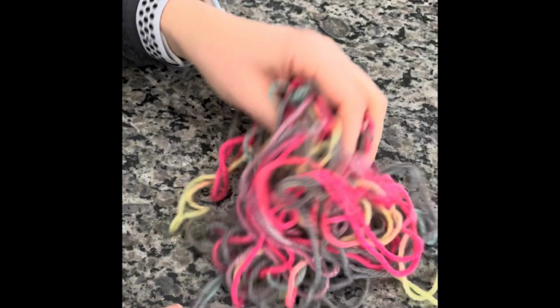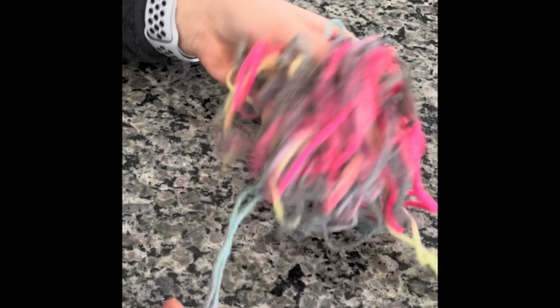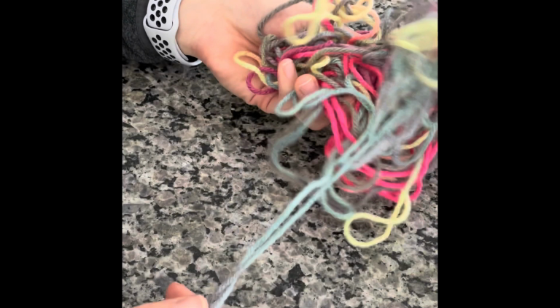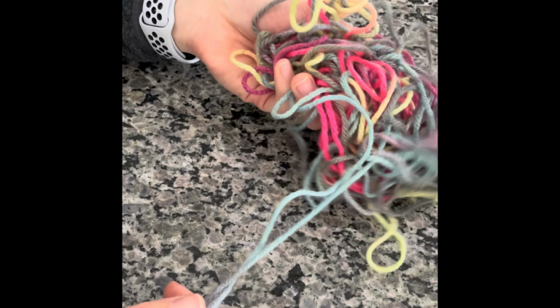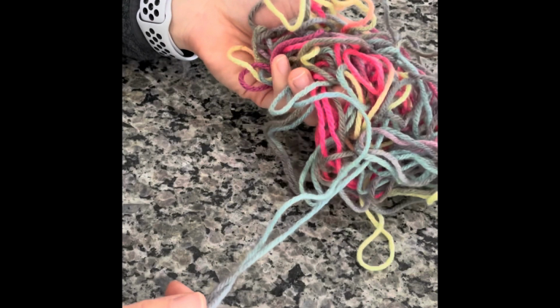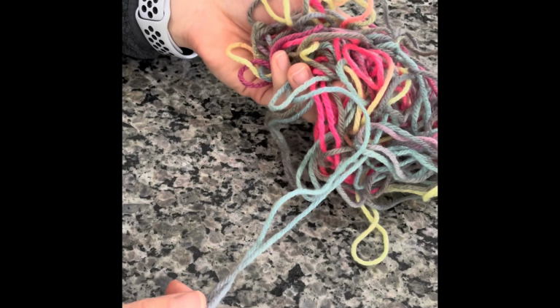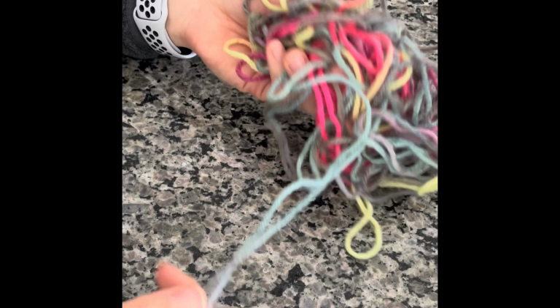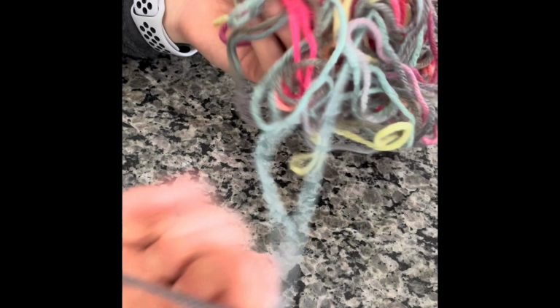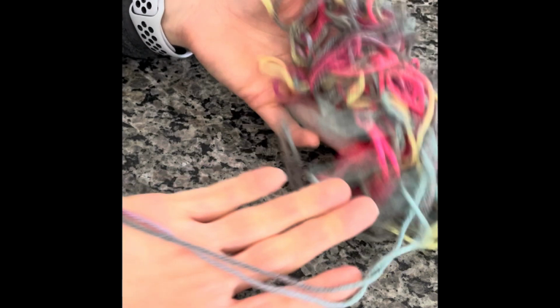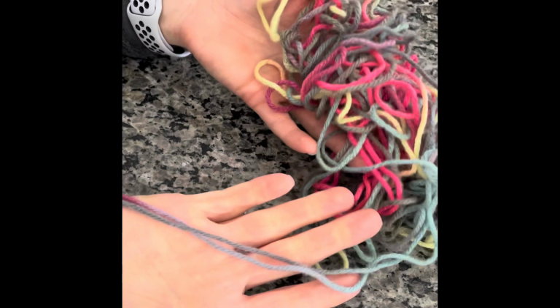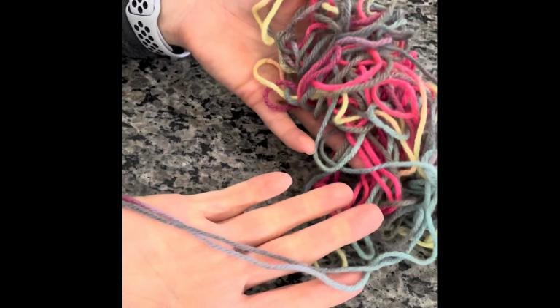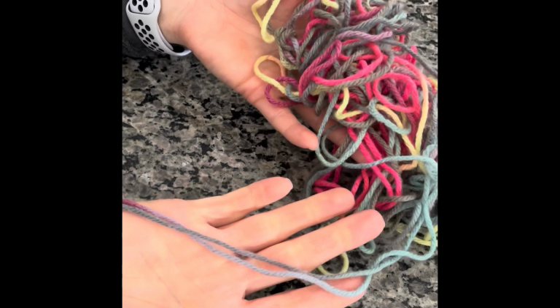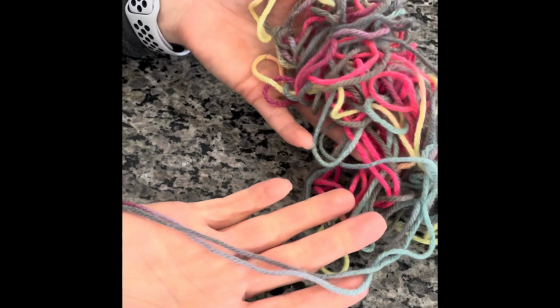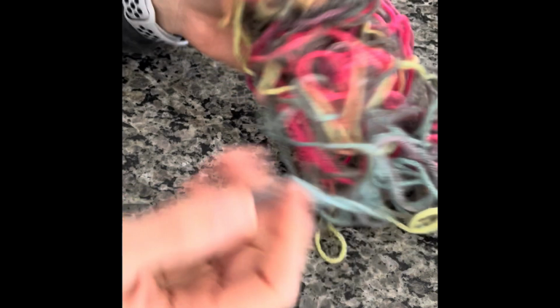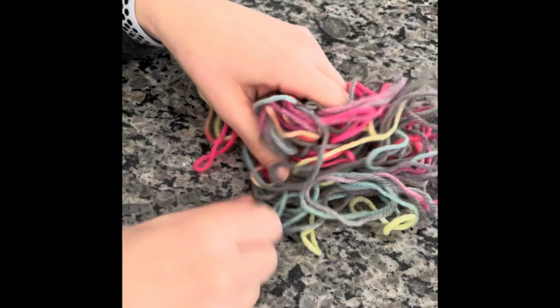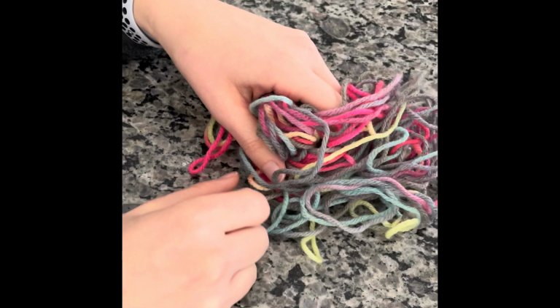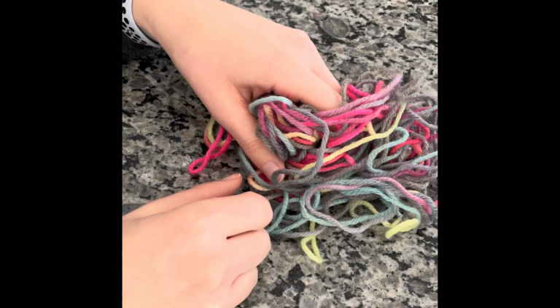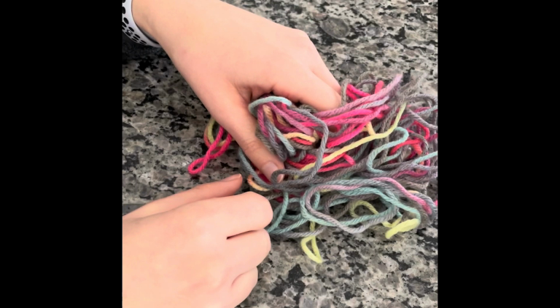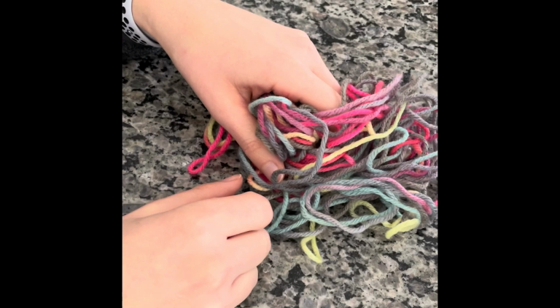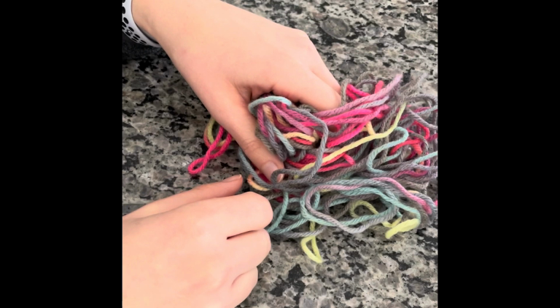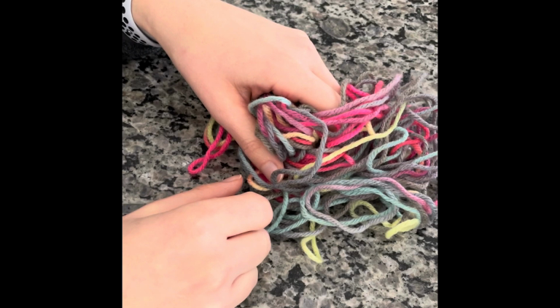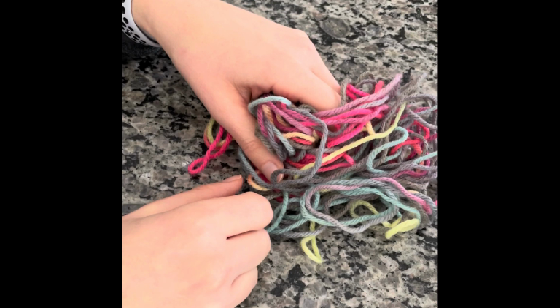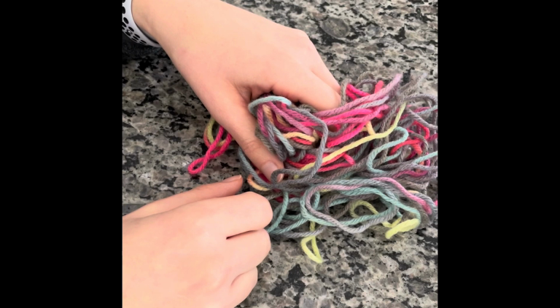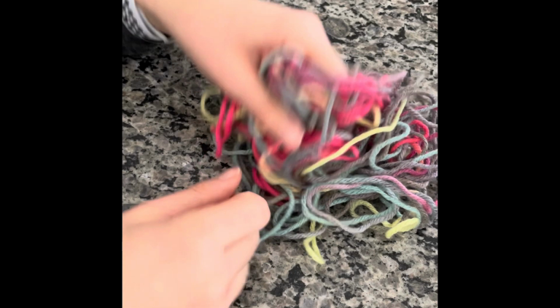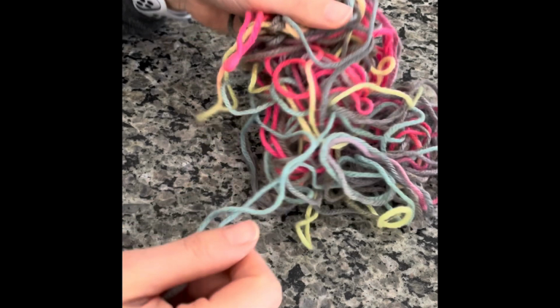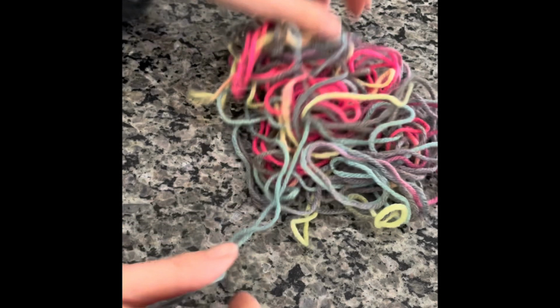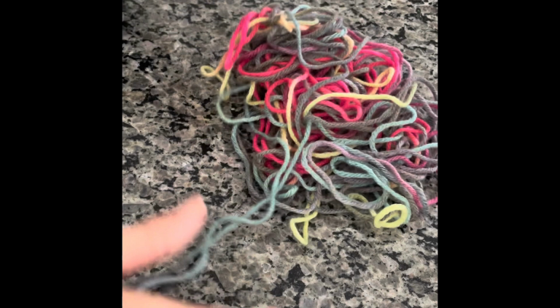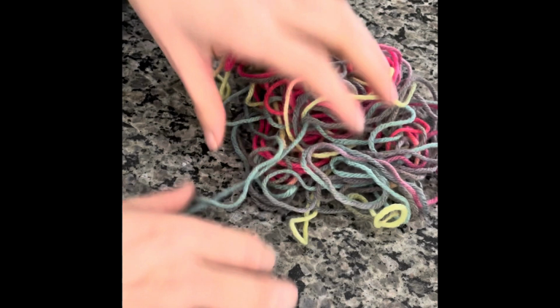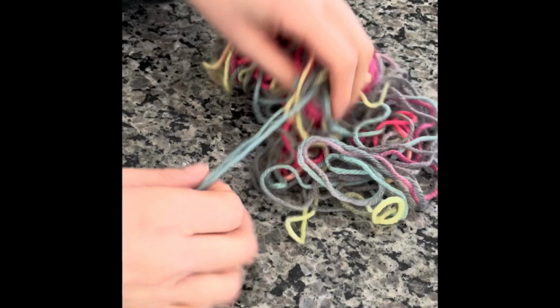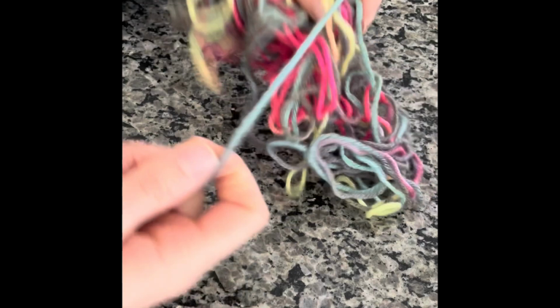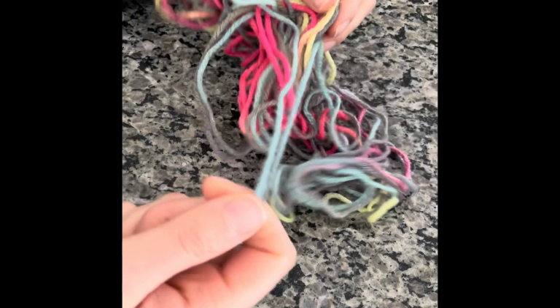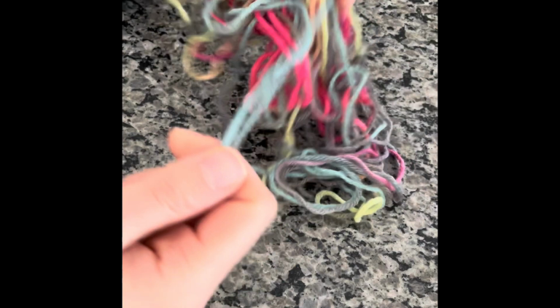Hi, I'm Stephanie from Love Jersey Girl Eats. If you have kids, then you have yarn that looks like this. It's time to get this all straightened out and start cutting for our mini yarn hats.